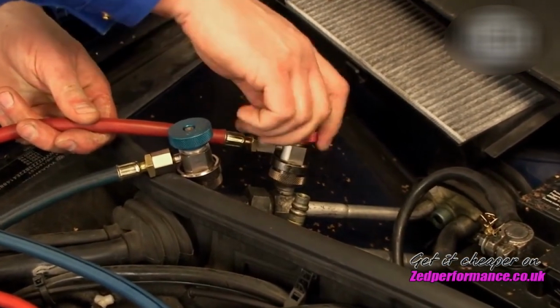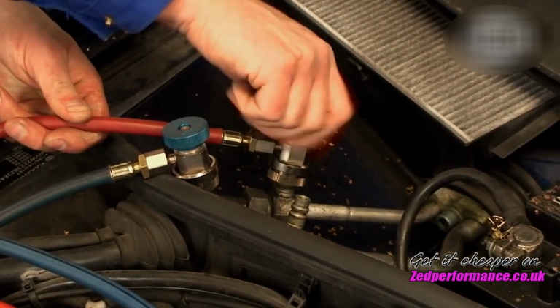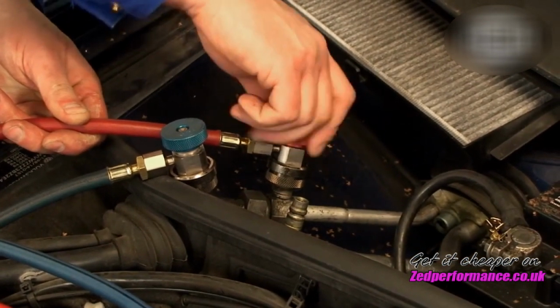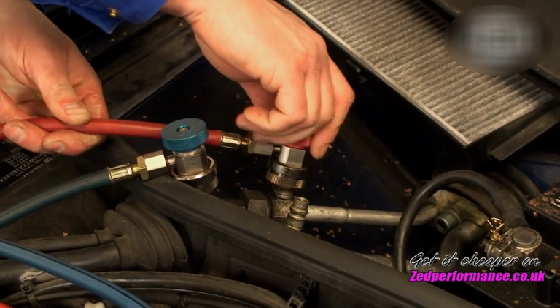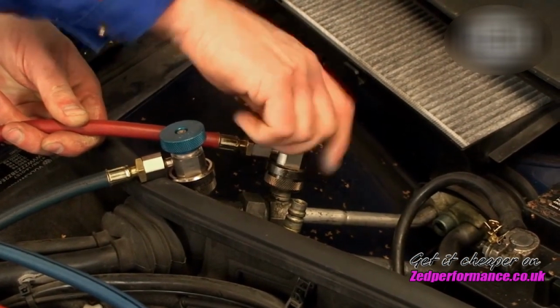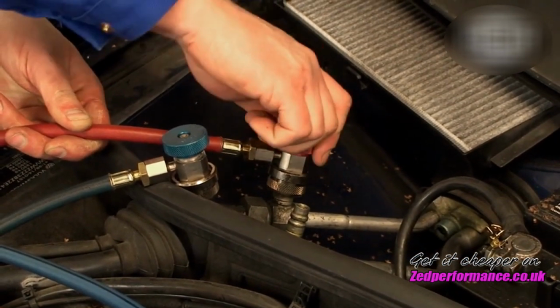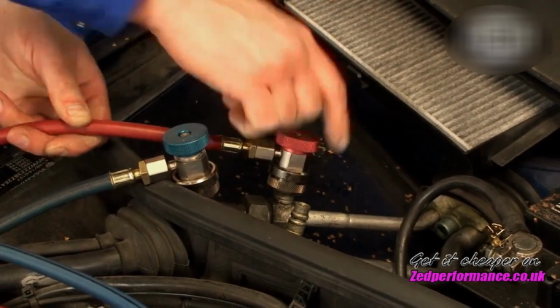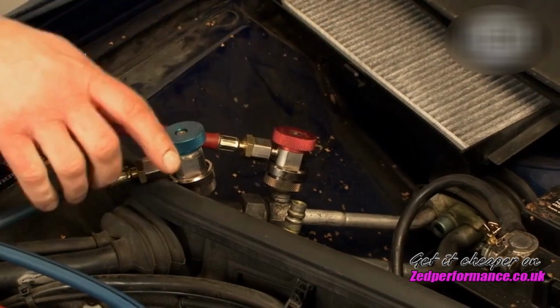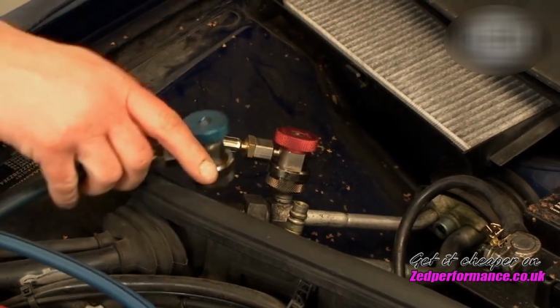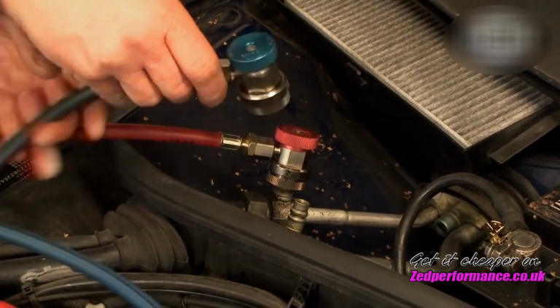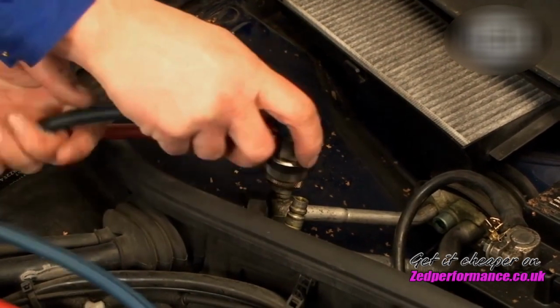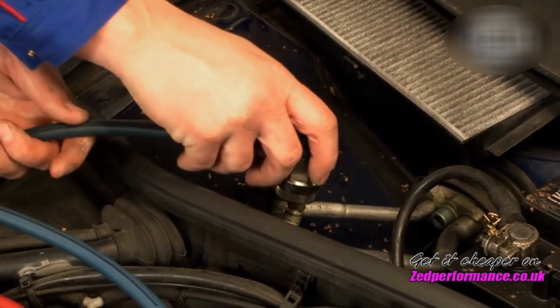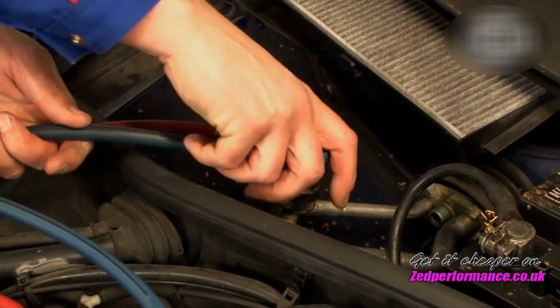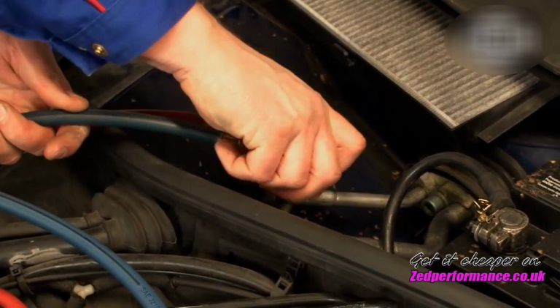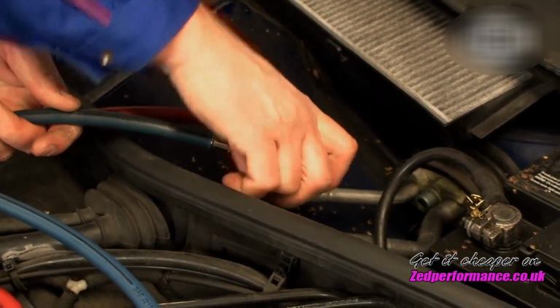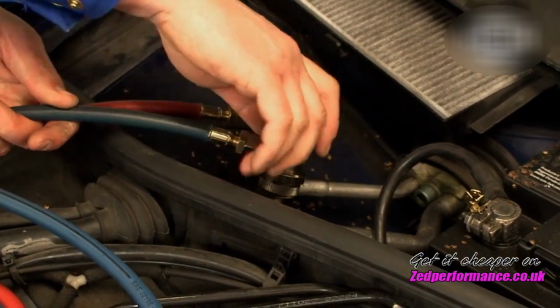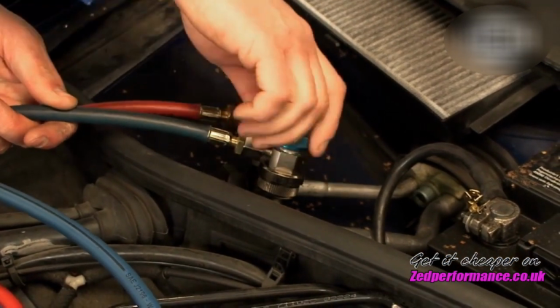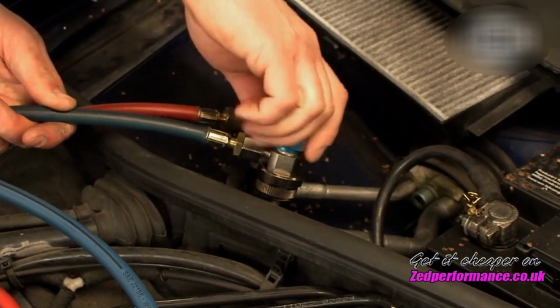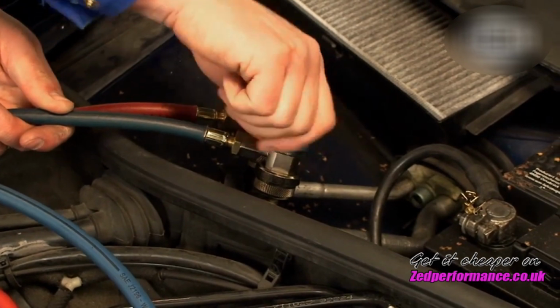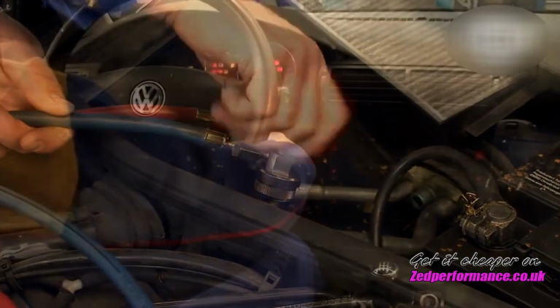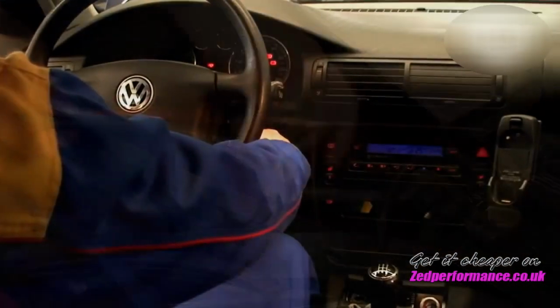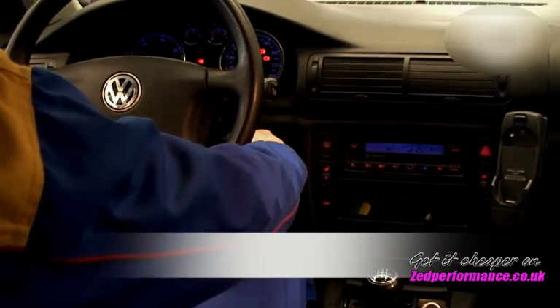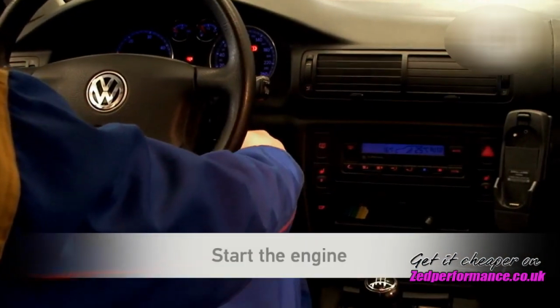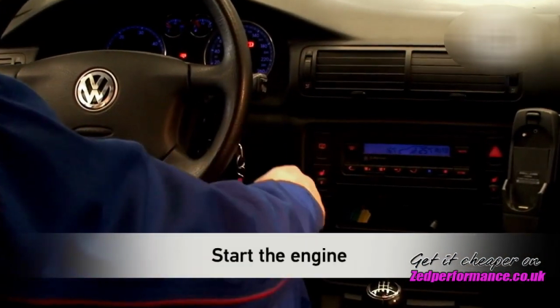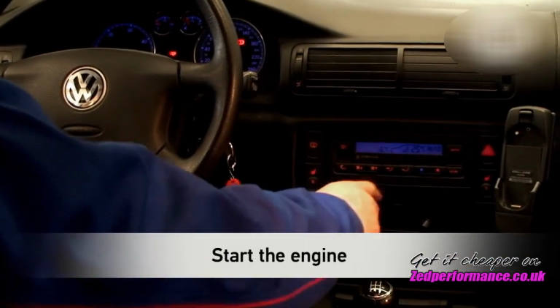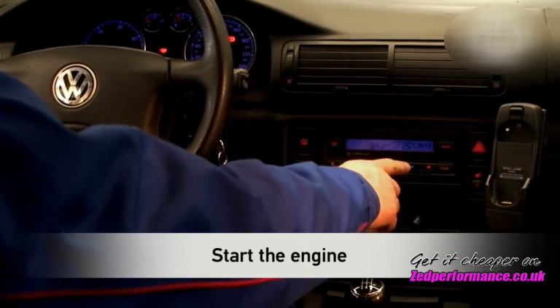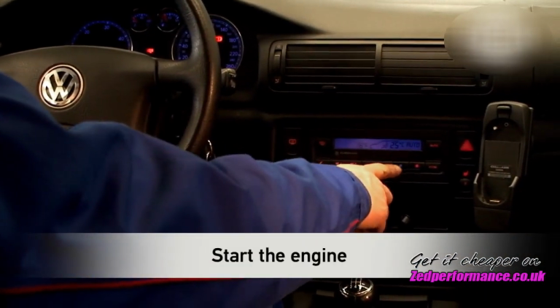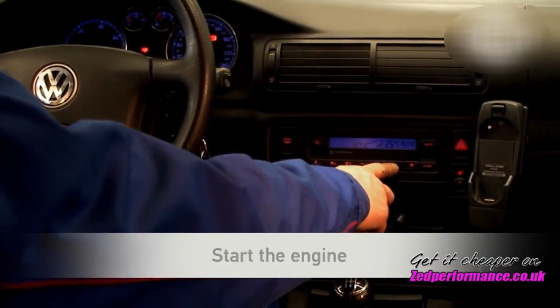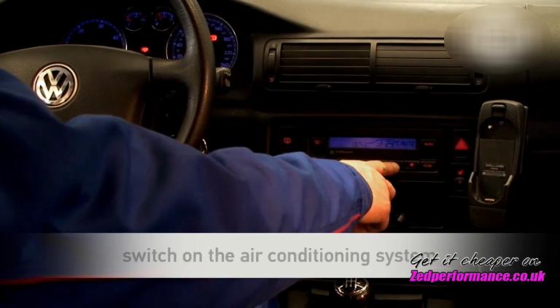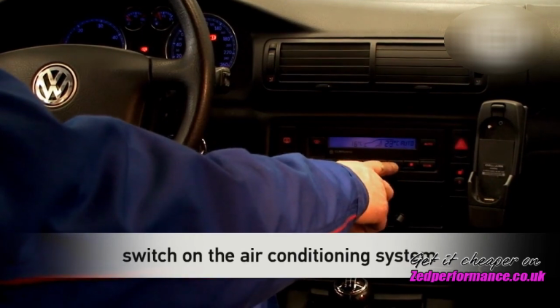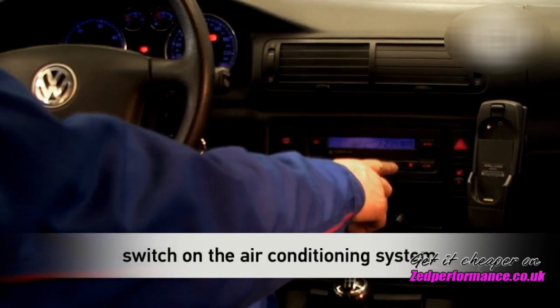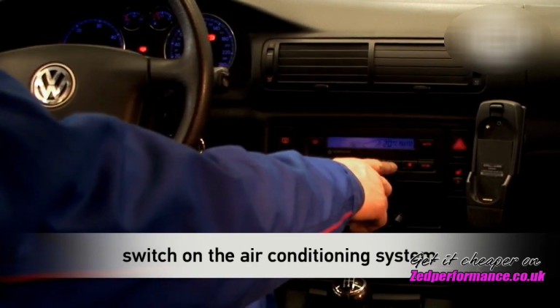Connect the red hose of the inspector to the high pressure pipe and the blue hose to the low pressure pipe of the vehicle's service connections. To begin the analysis of the refrigerant, the engine can now be started and the air conditioning system of the vehicle switched on.